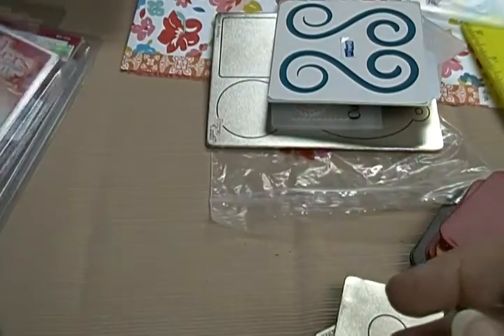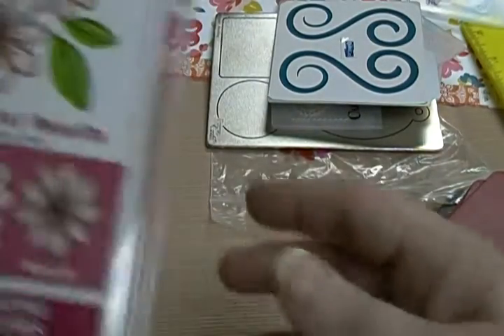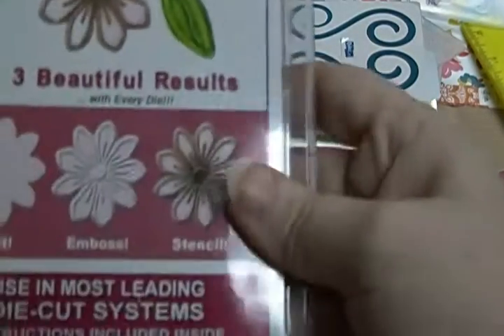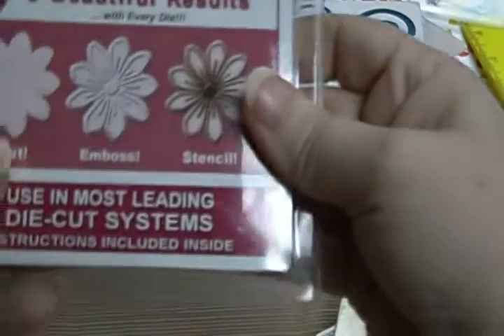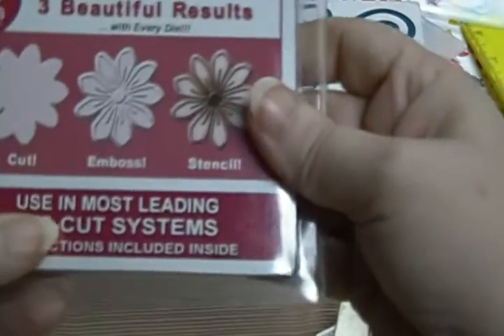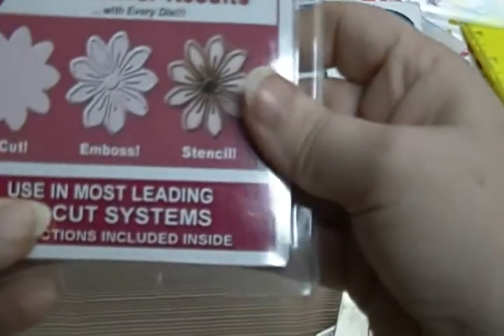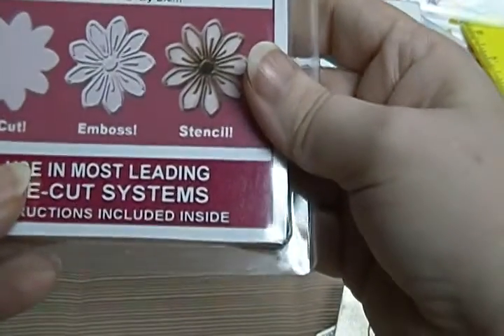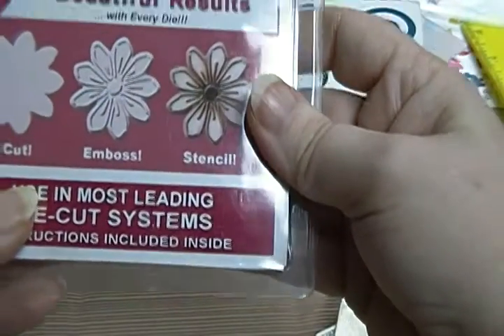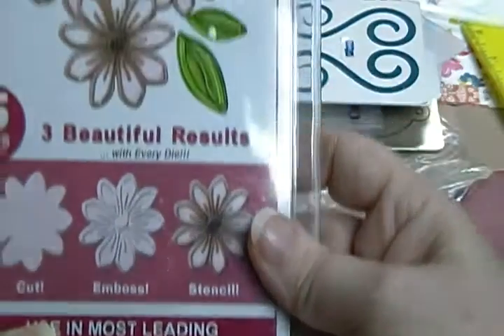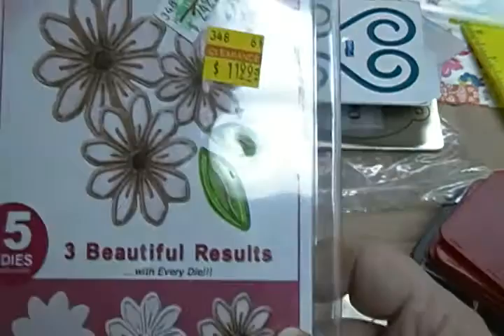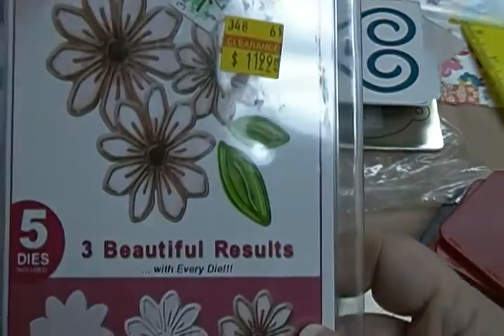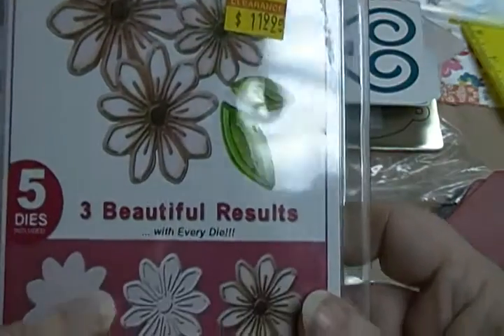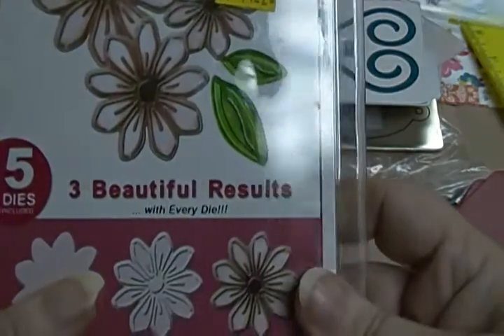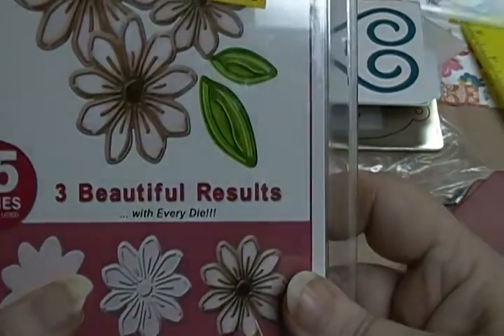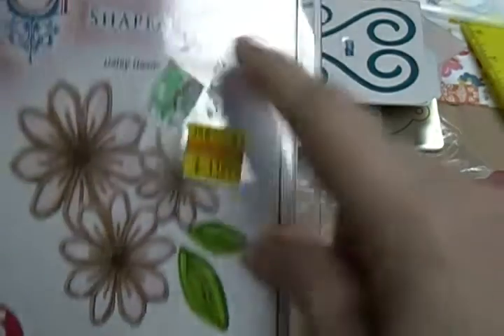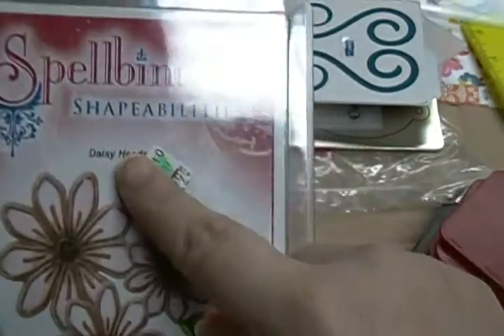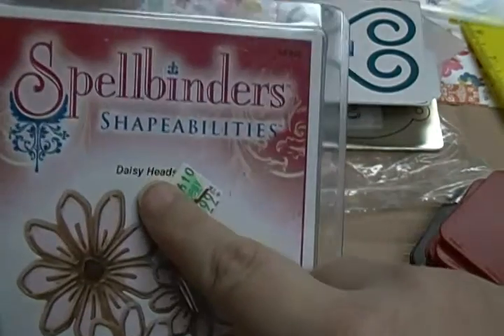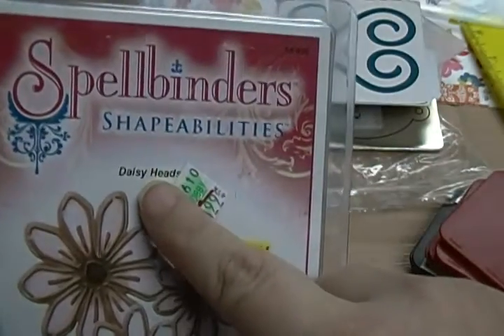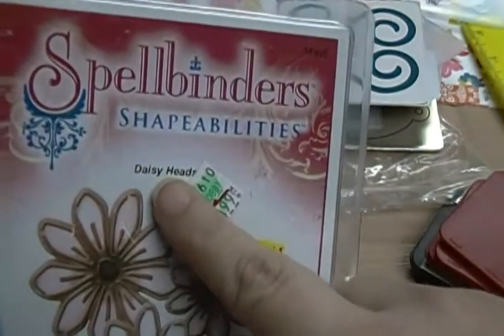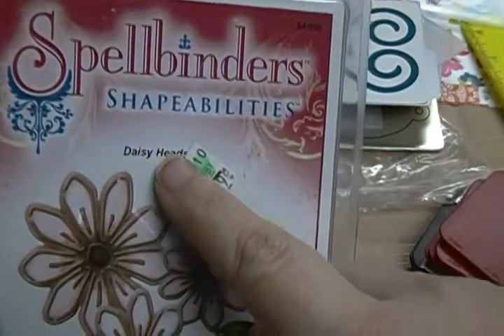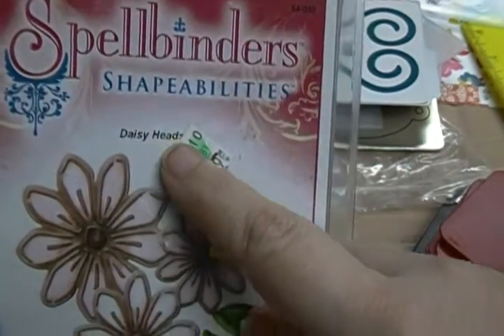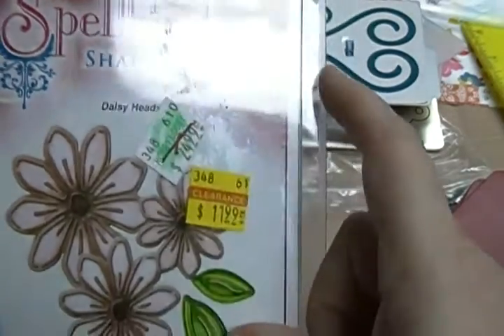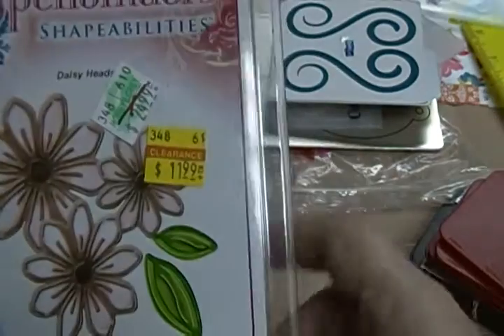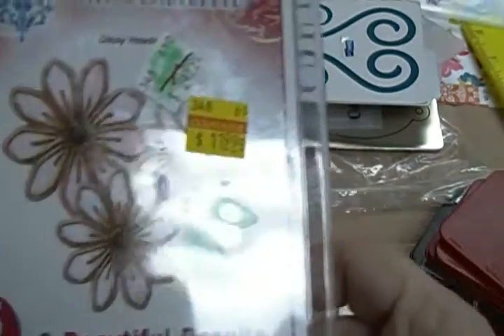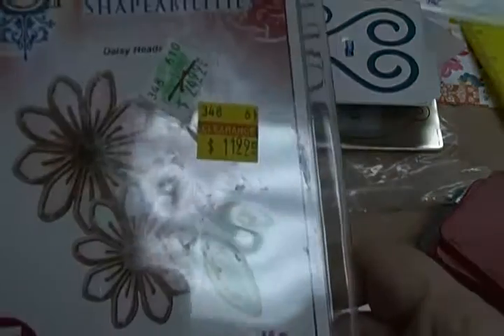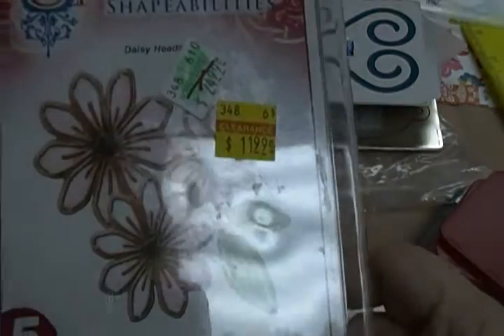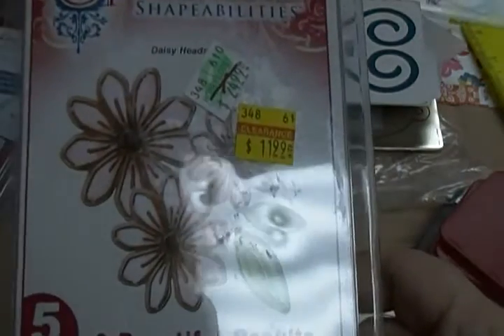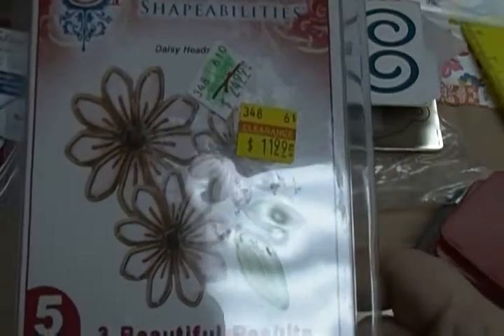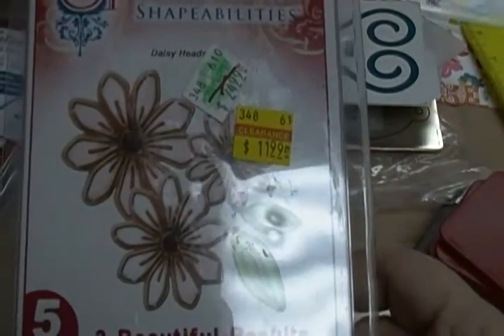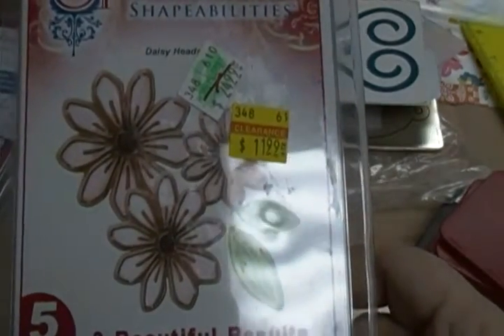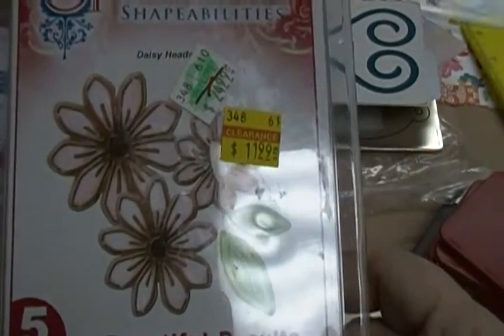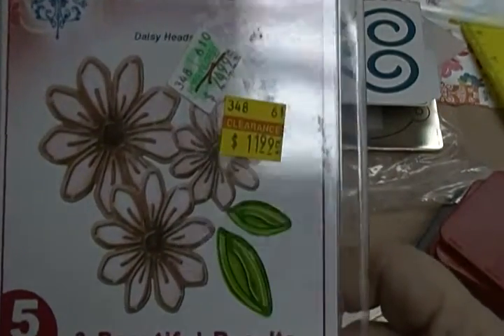And then I have the Spellbinders Daisy Heads. This one is $5.